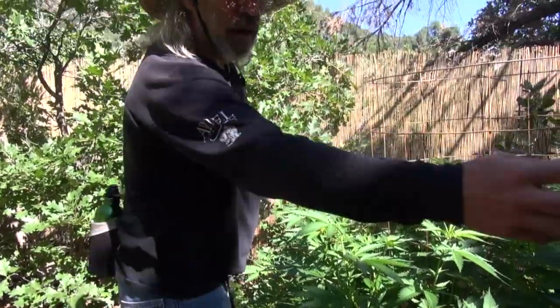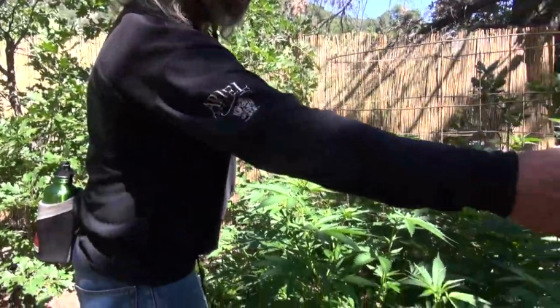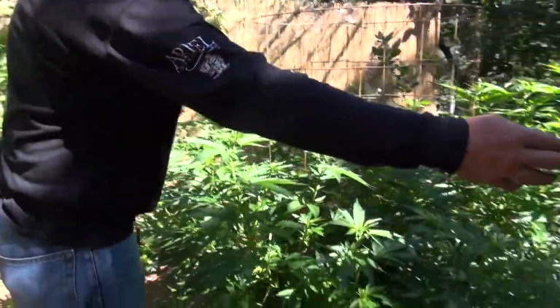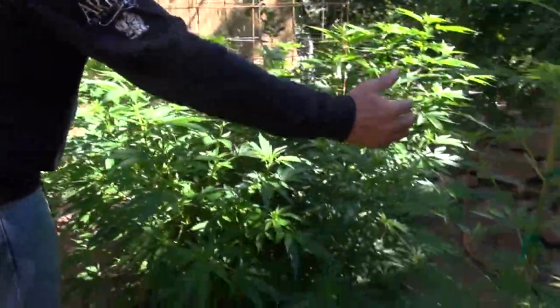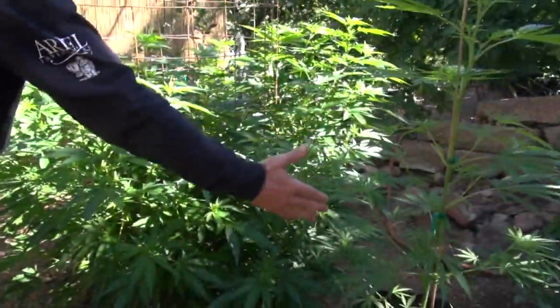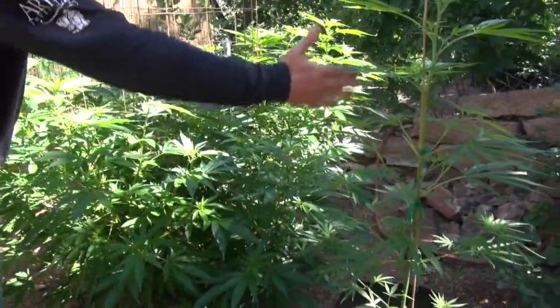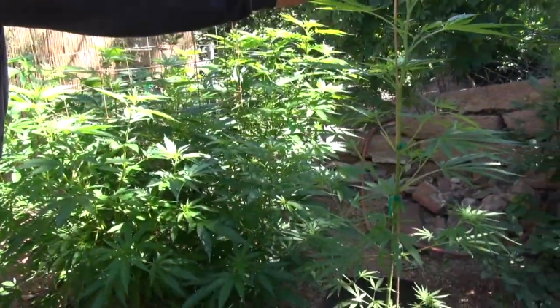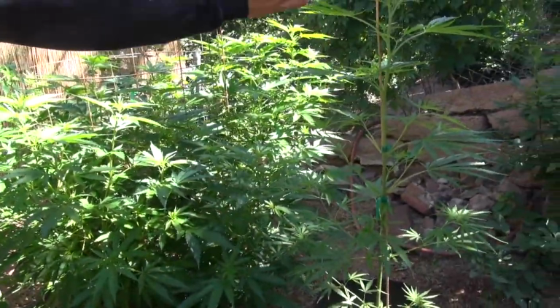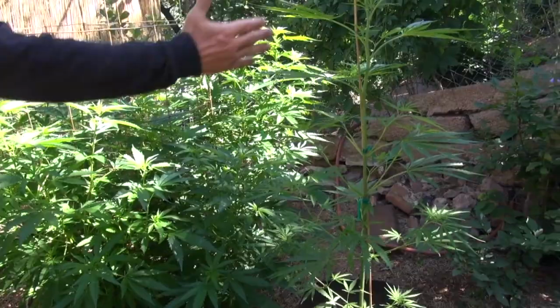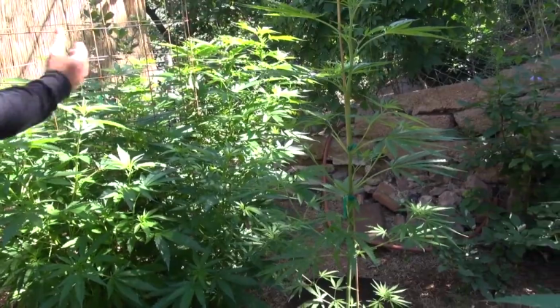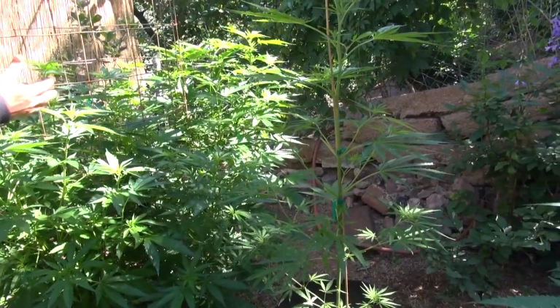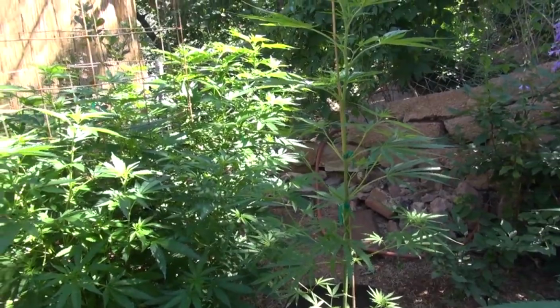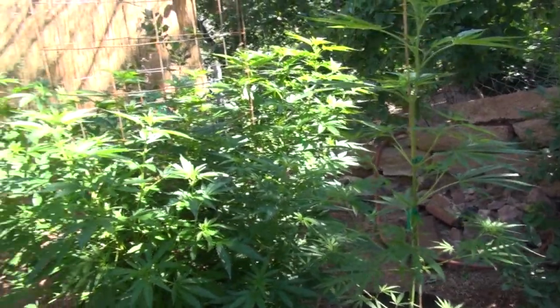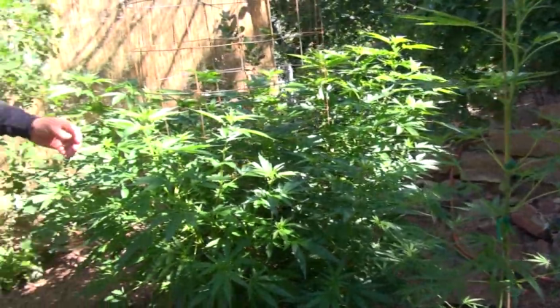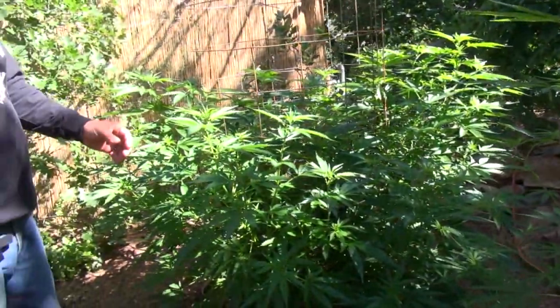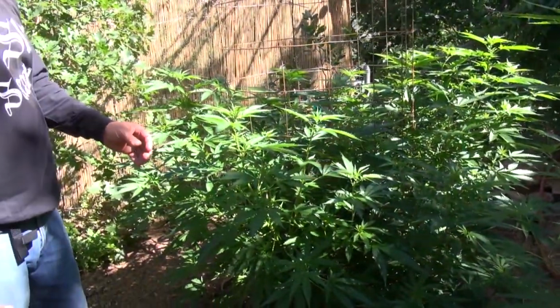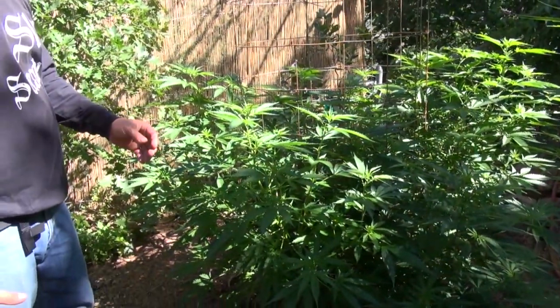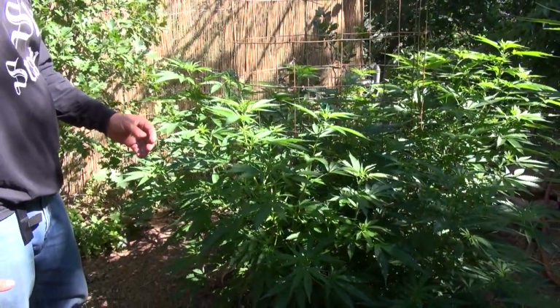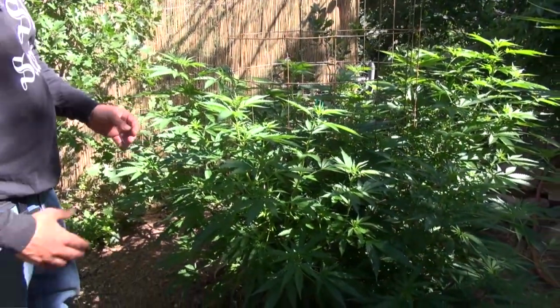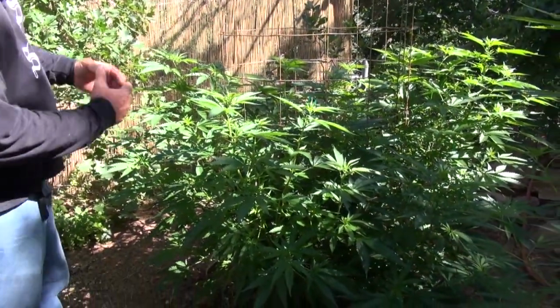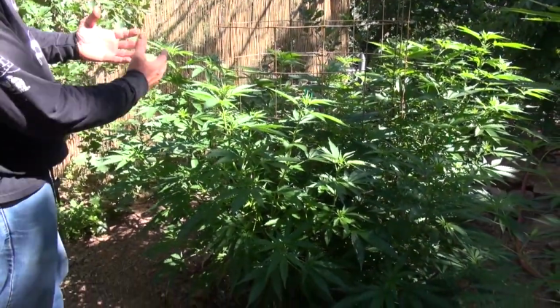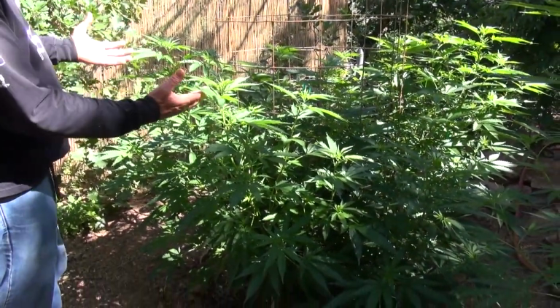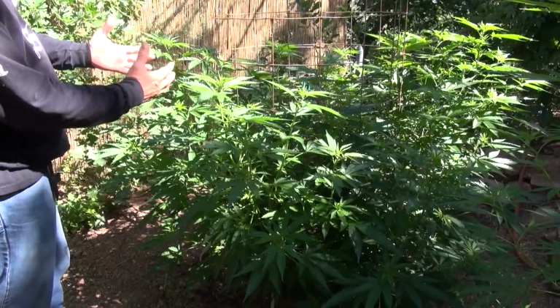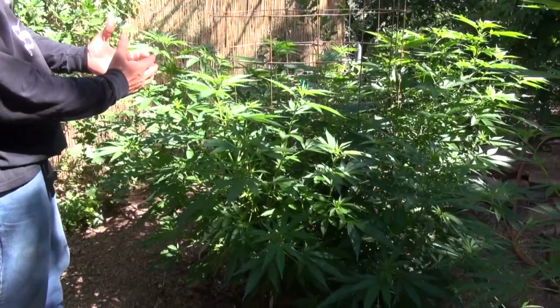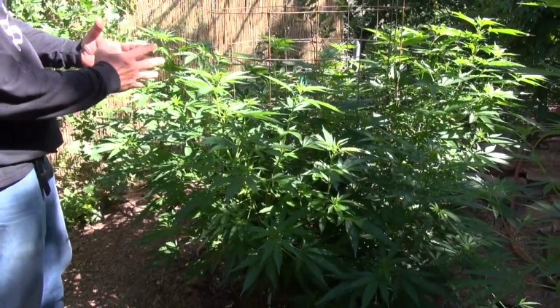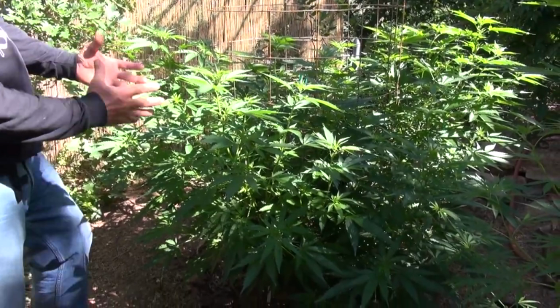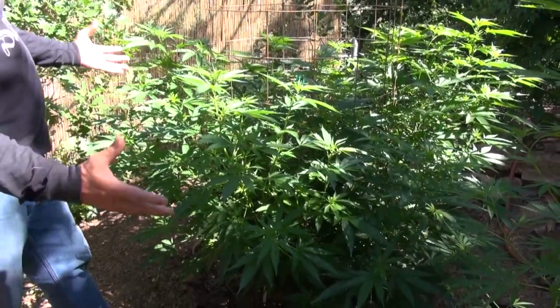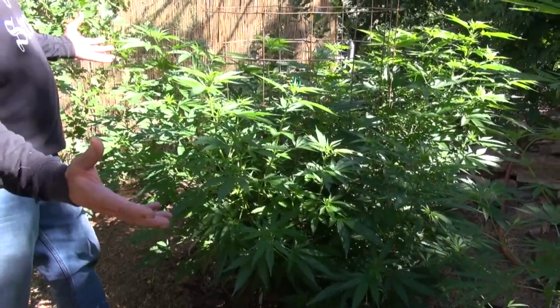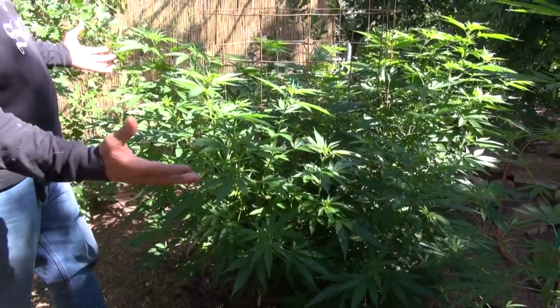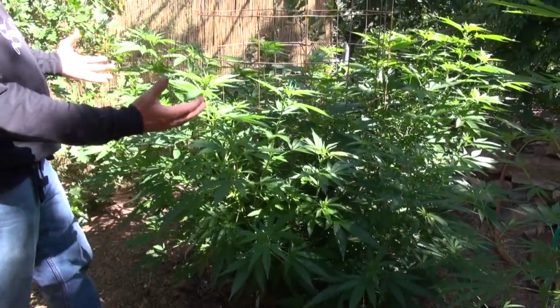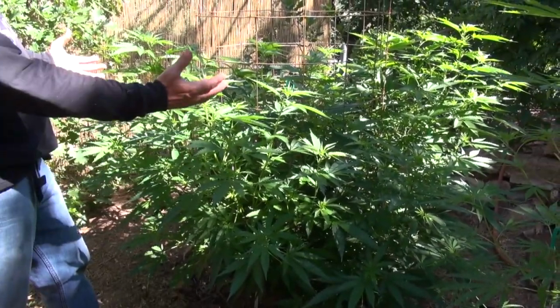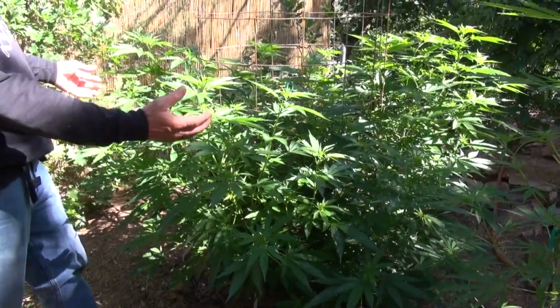You can see what I did — I pulled this plant out. It would normally look like the plant right here in front of you, with one stalk going up. I did a process called super cropping, and the super cropping allows your plant to be able to have multiple tops instead of just one.